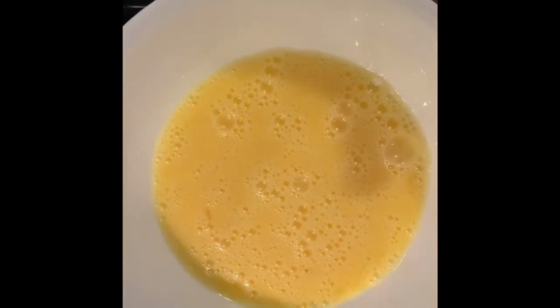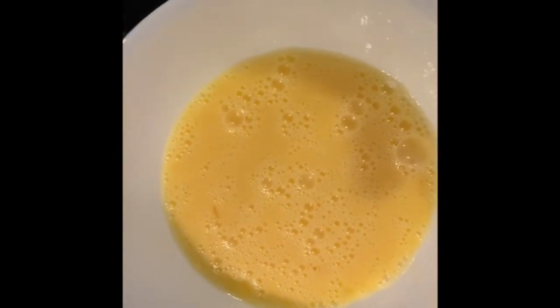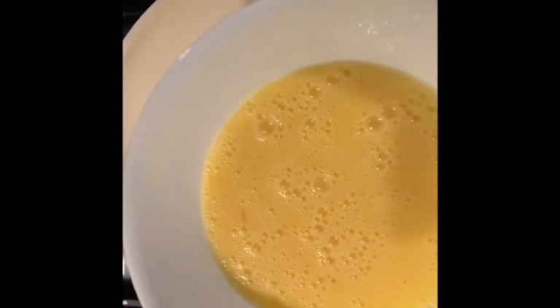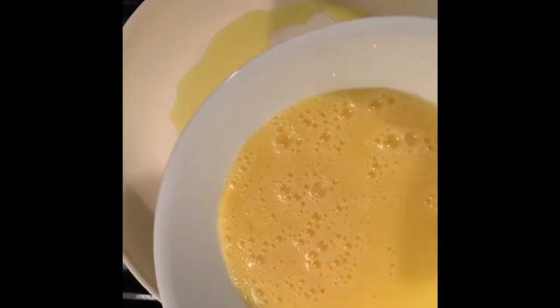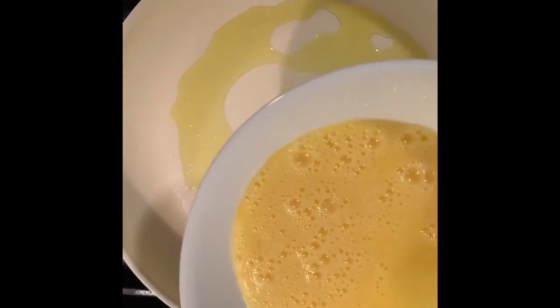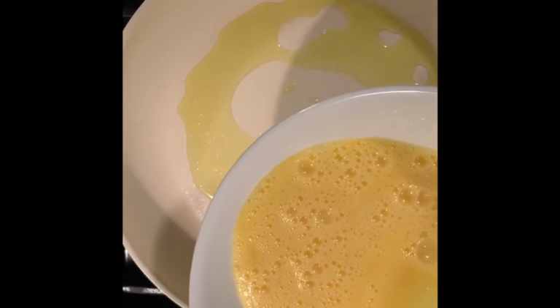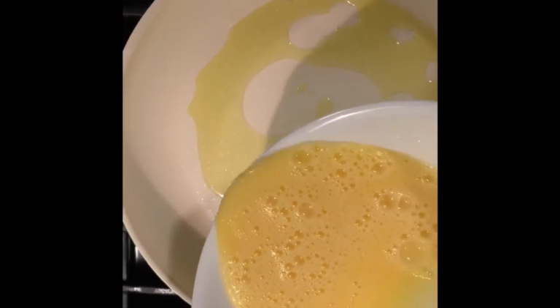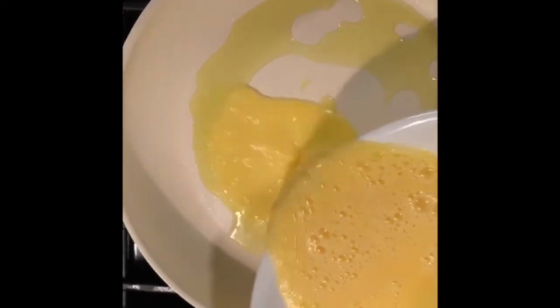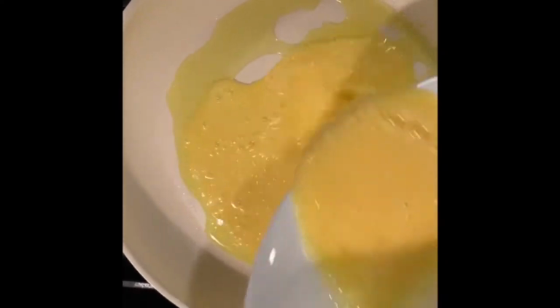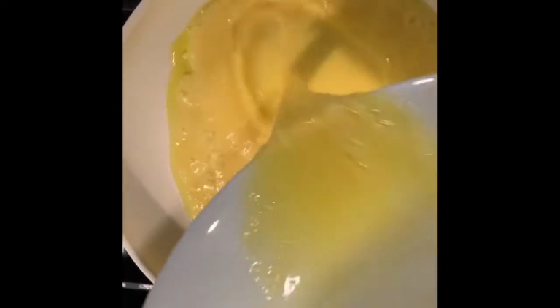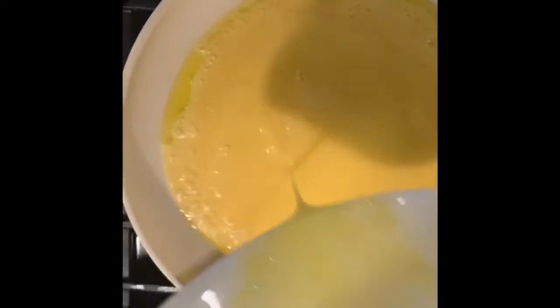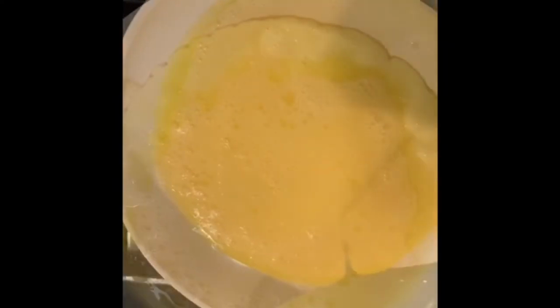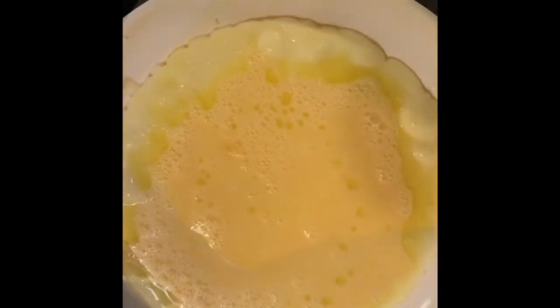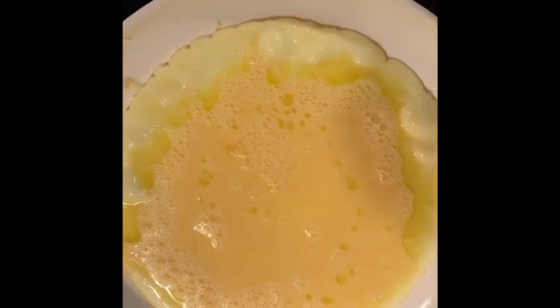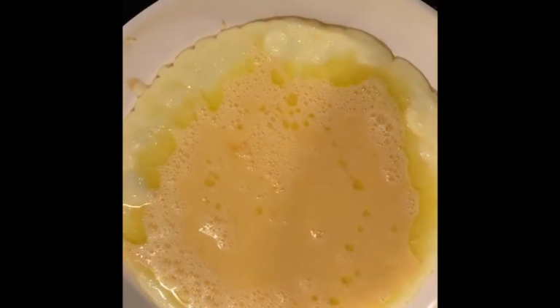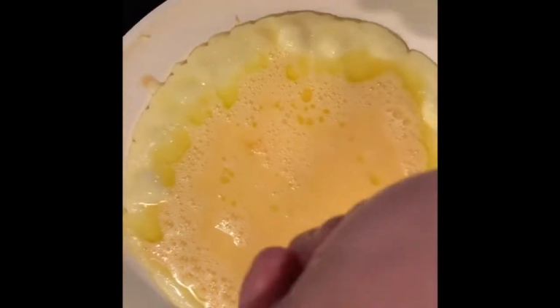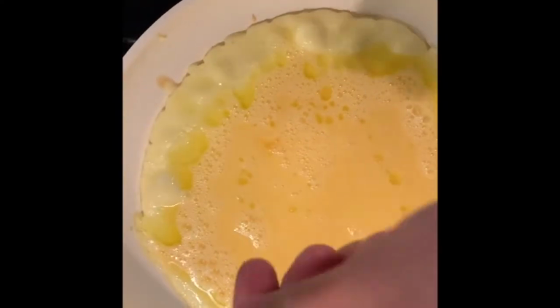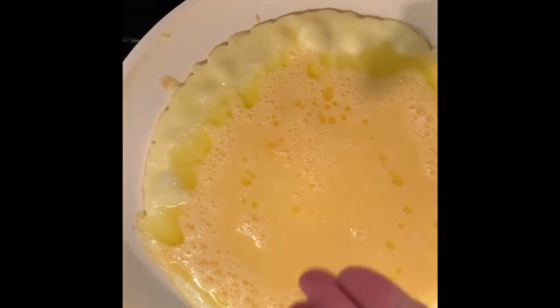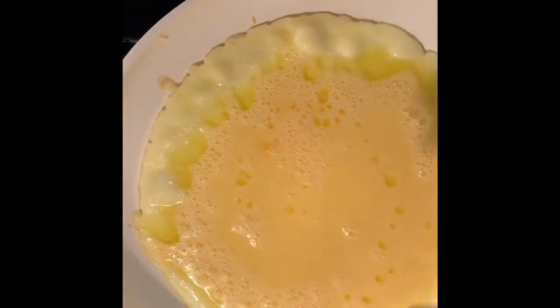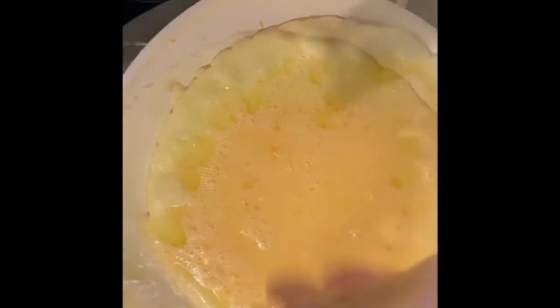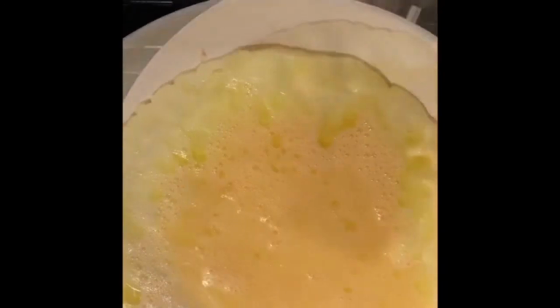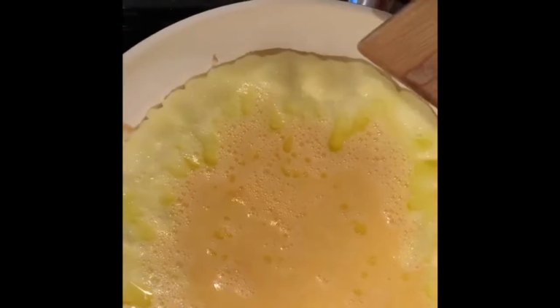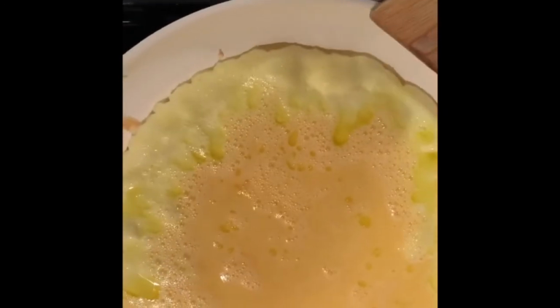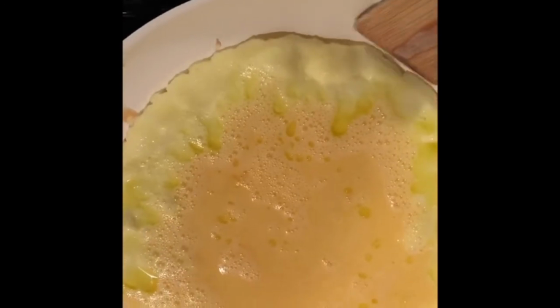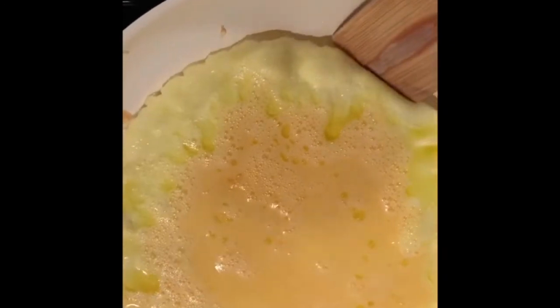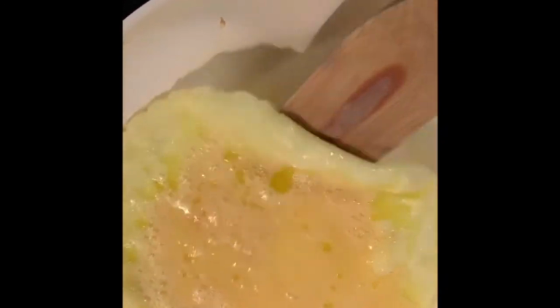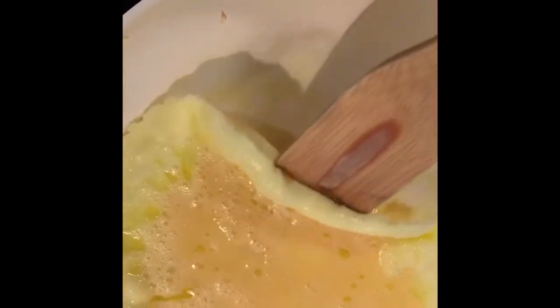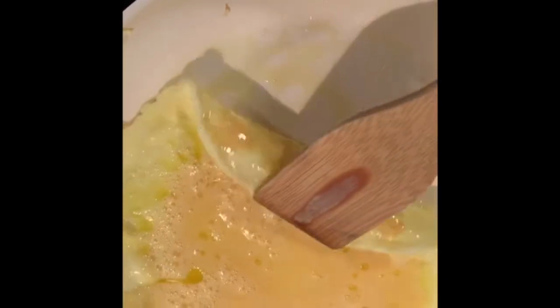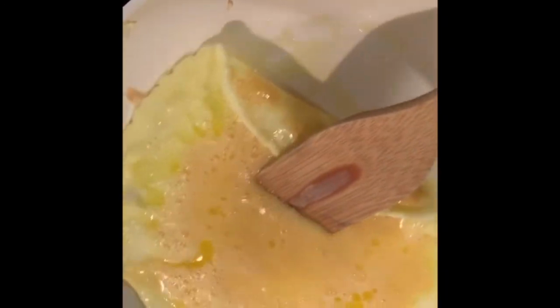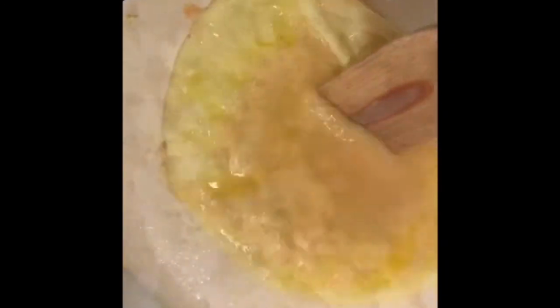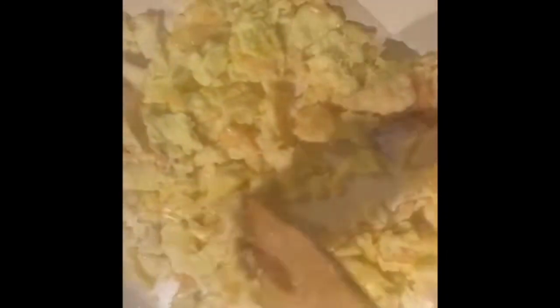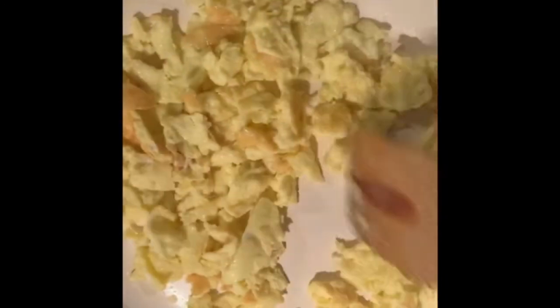Next, grab your pan, place your oil, and place your scrambled eggs on top. Add salt to taste here and there, then turn it around and chop them up.